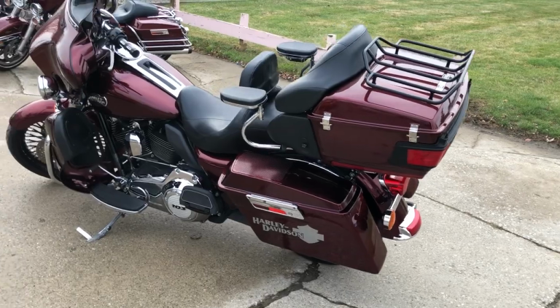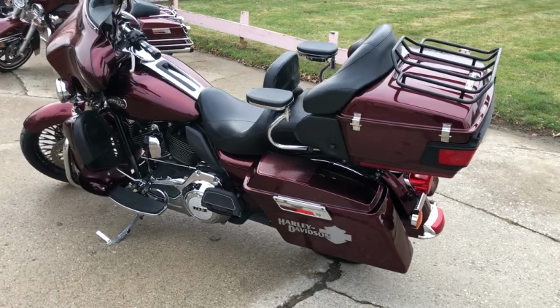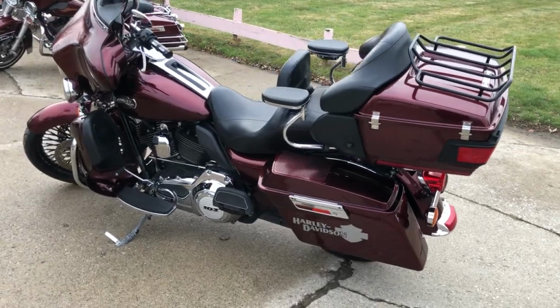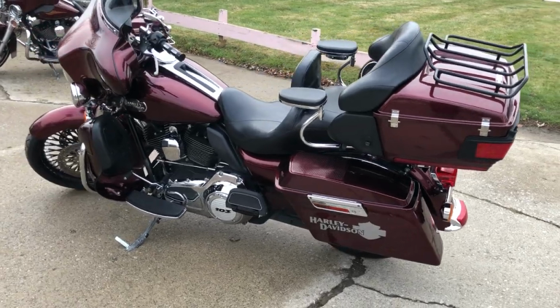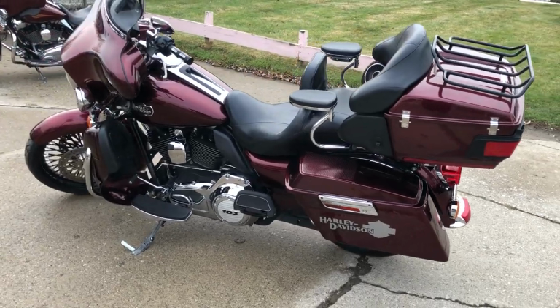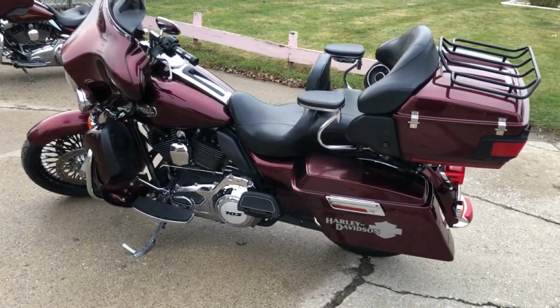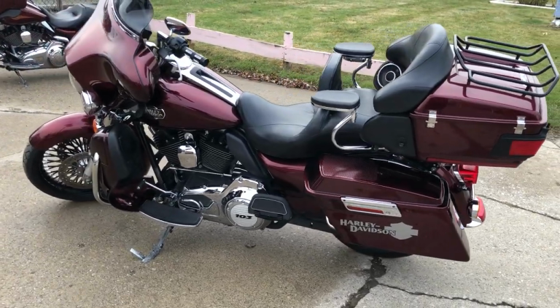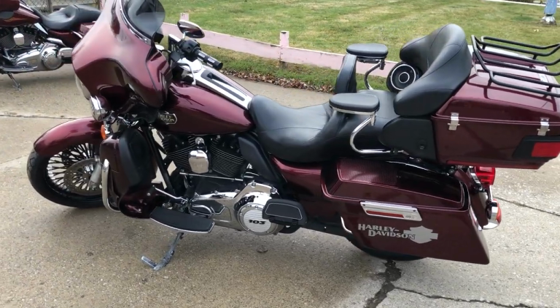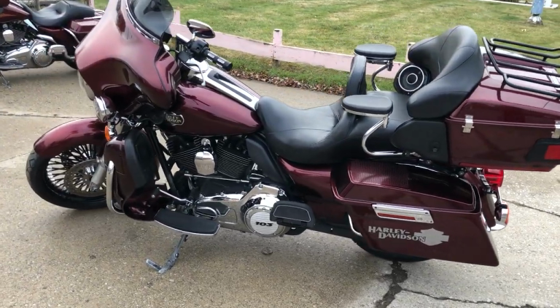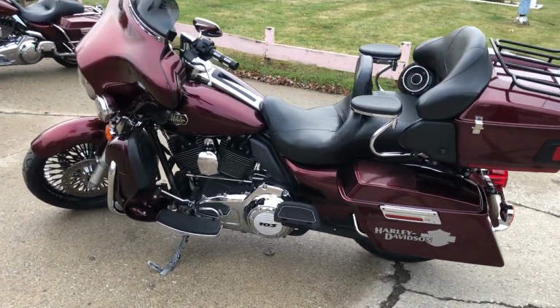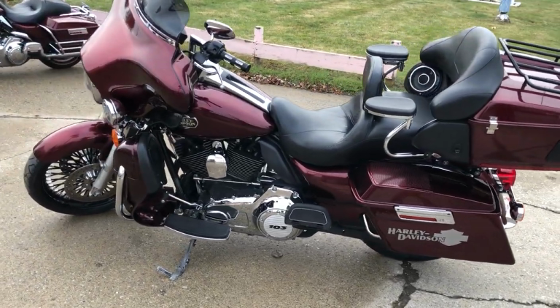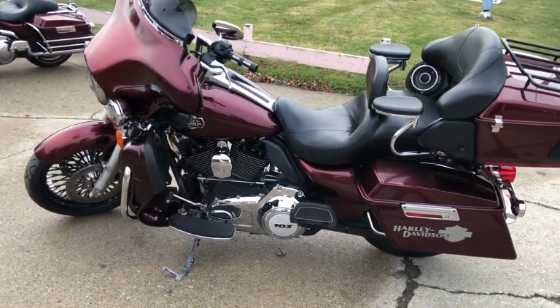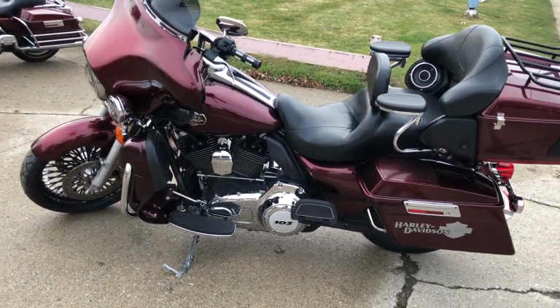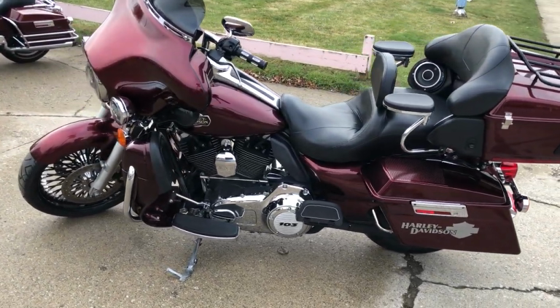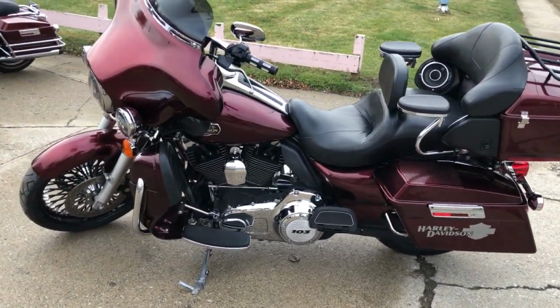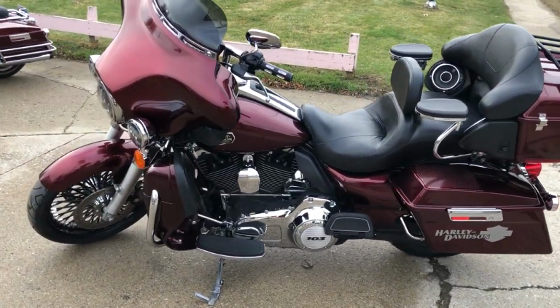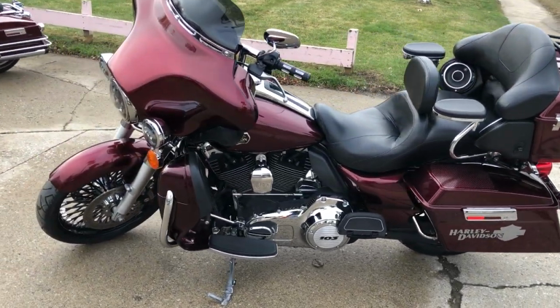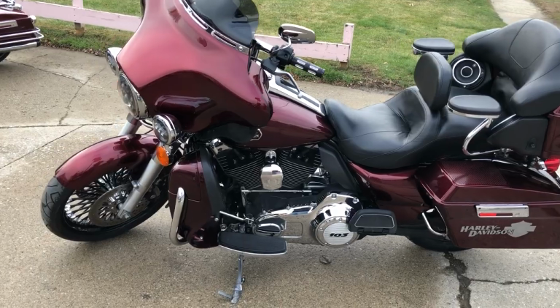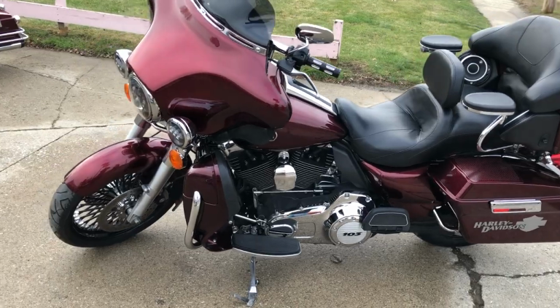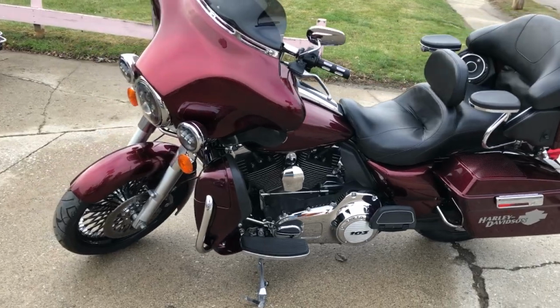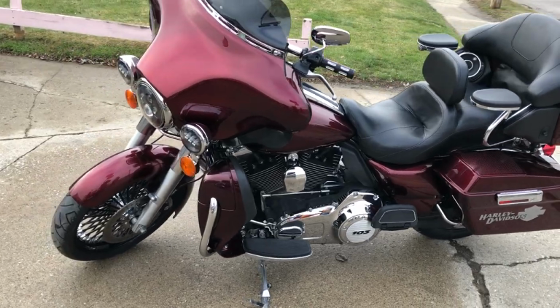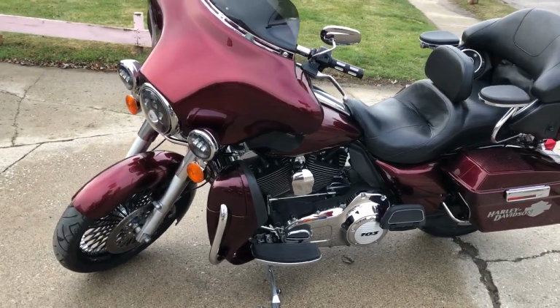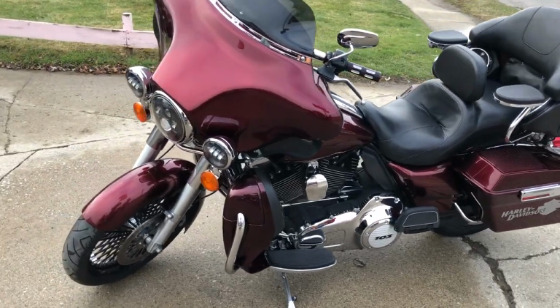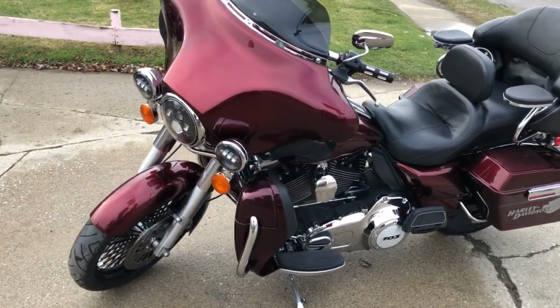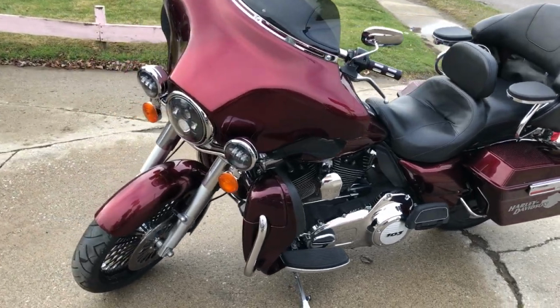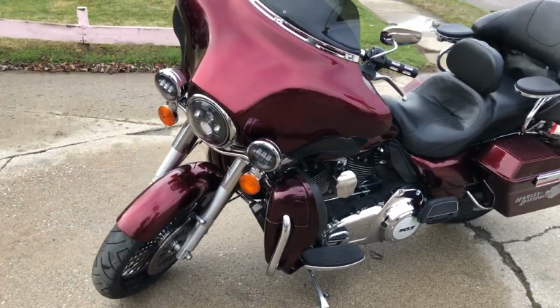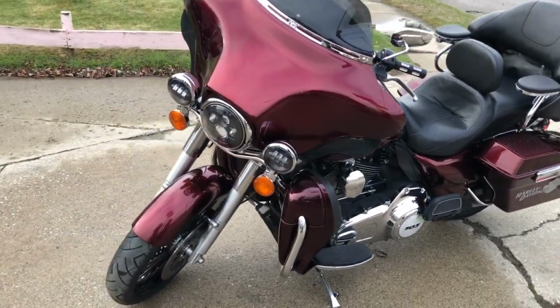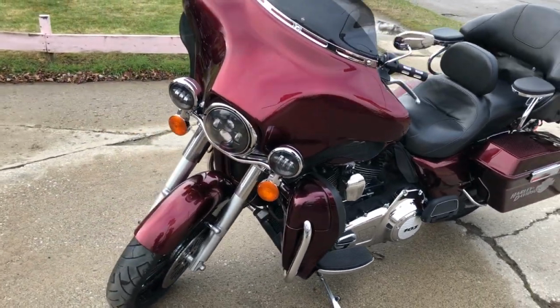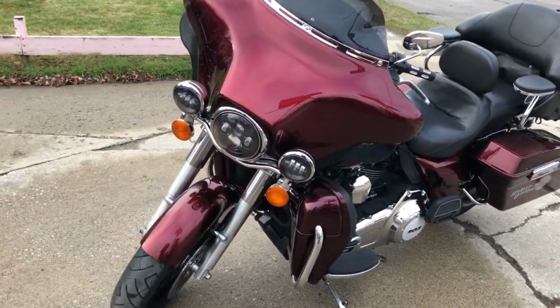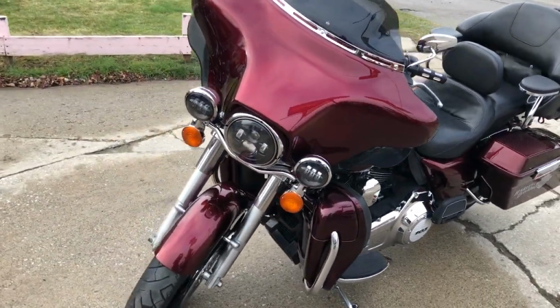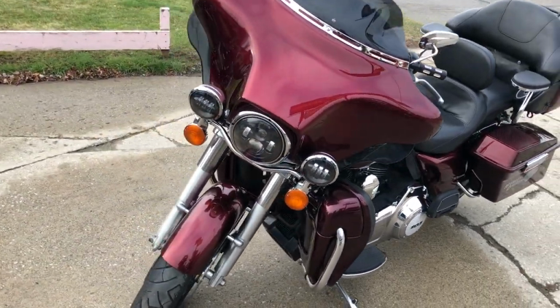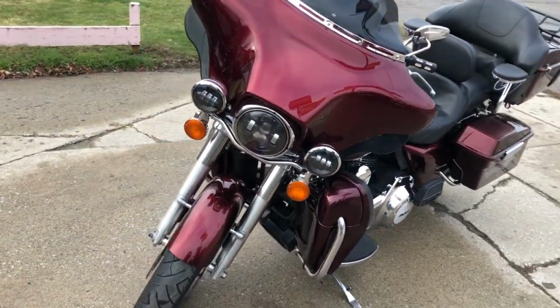This is one sharp Harley. Runs strong, everything works, and needs nothing. It's just been serviced at the dealership — all fluids have been changed and there's a warranty available.